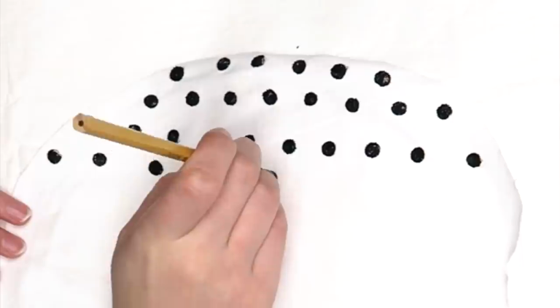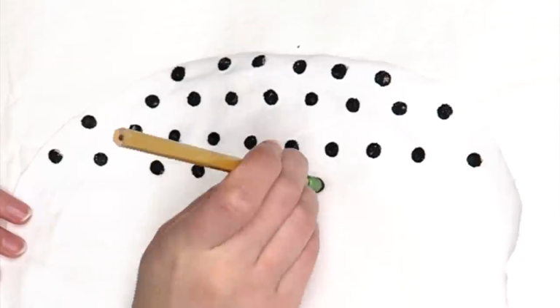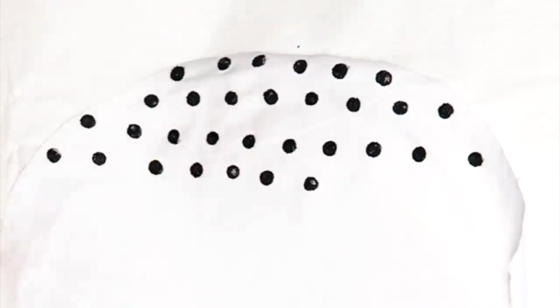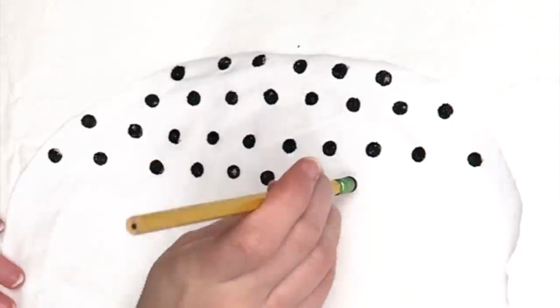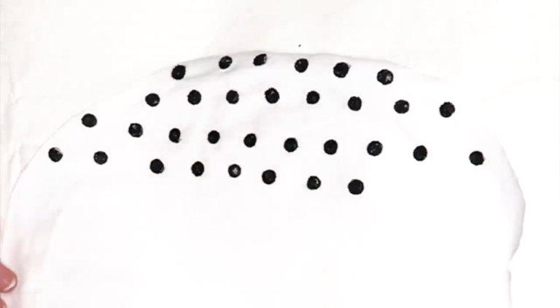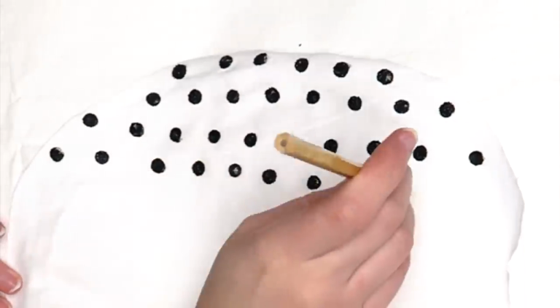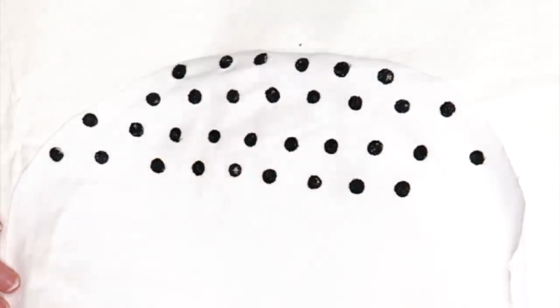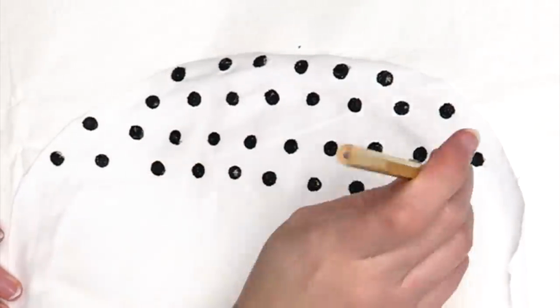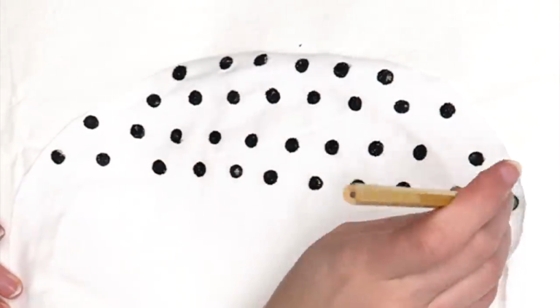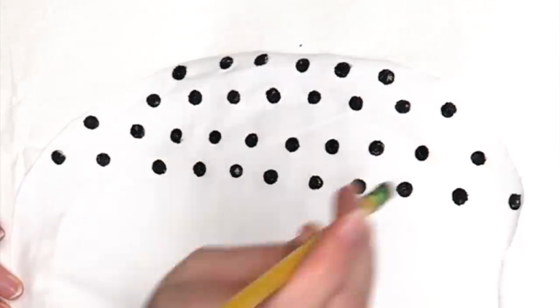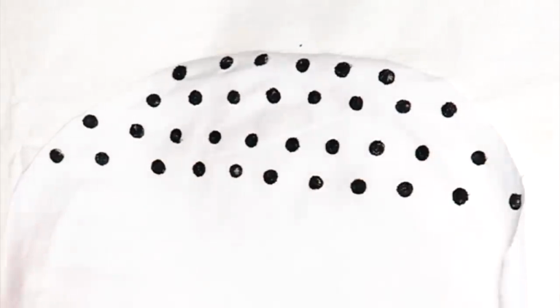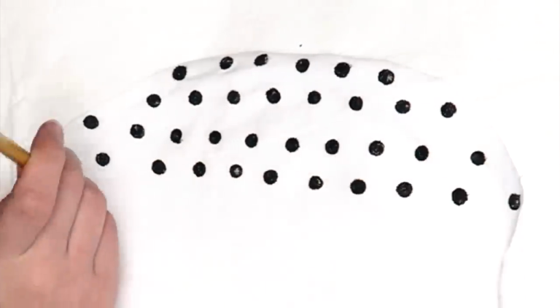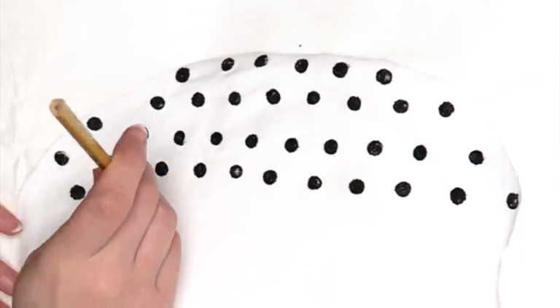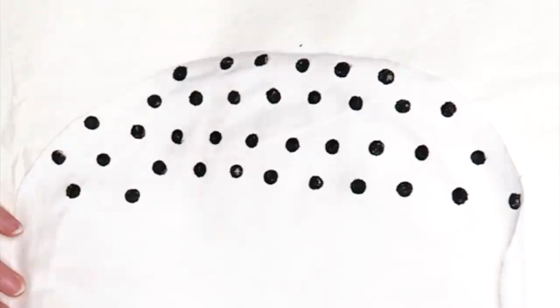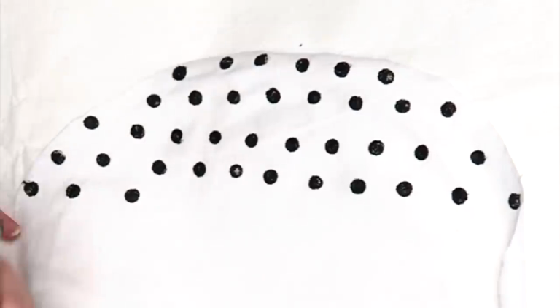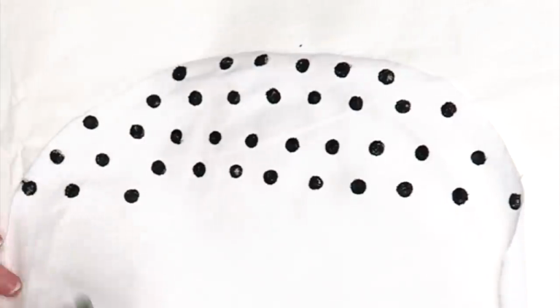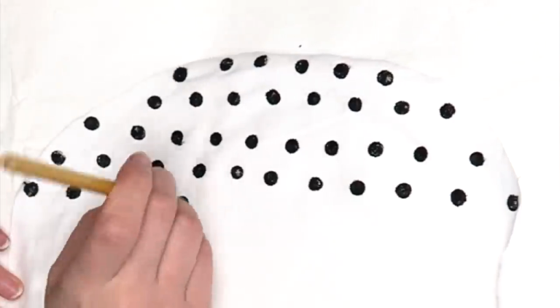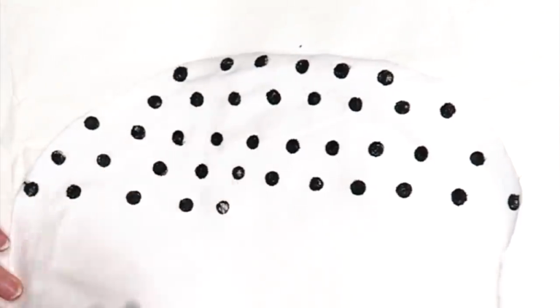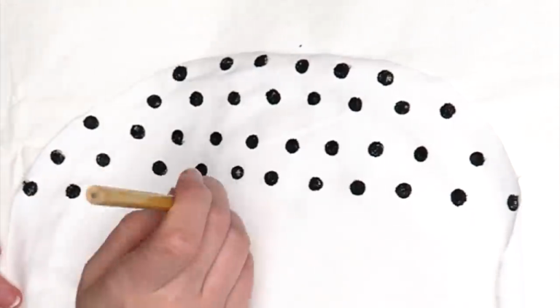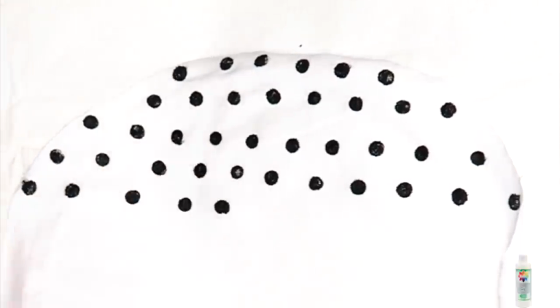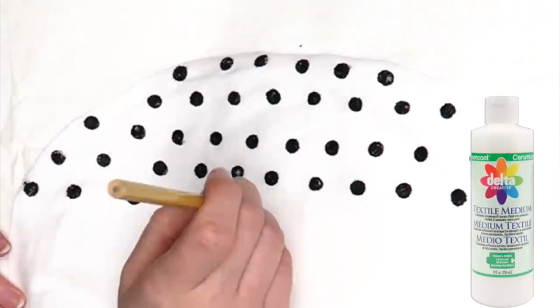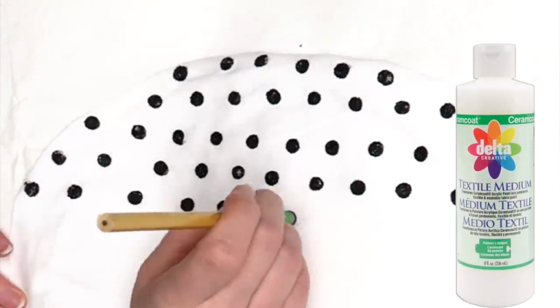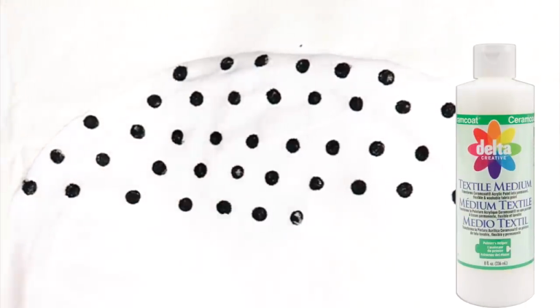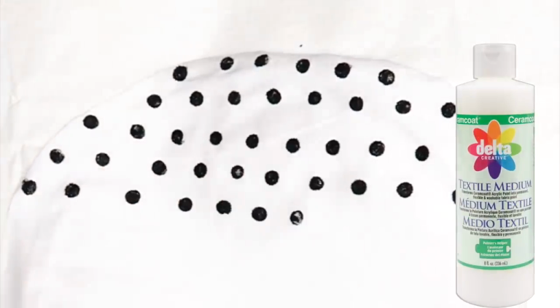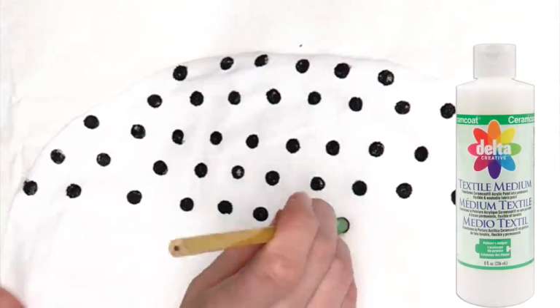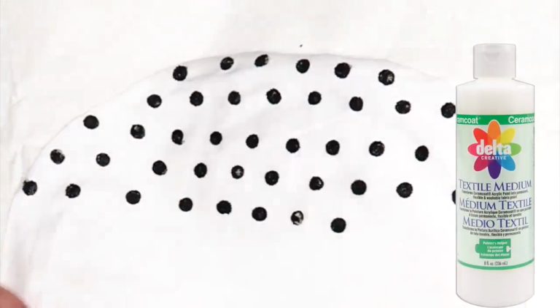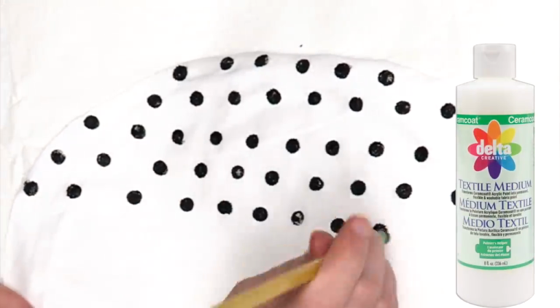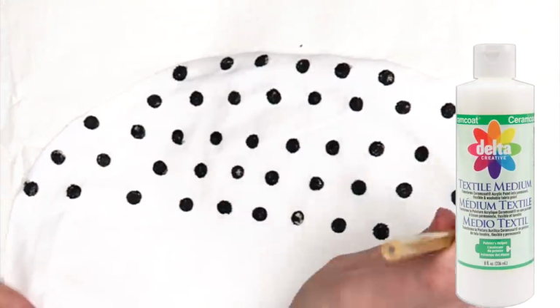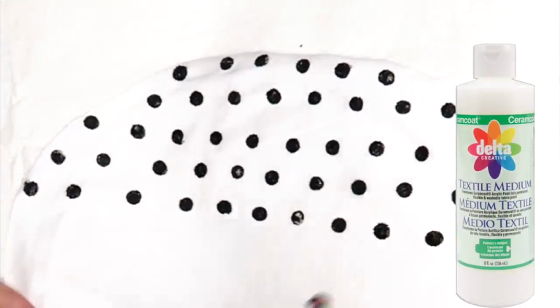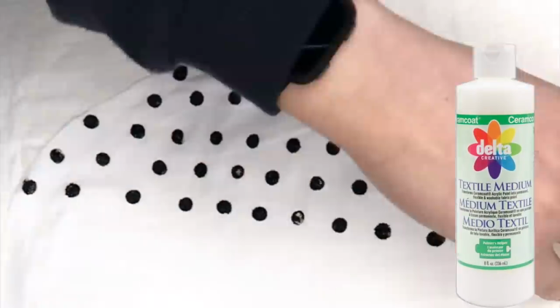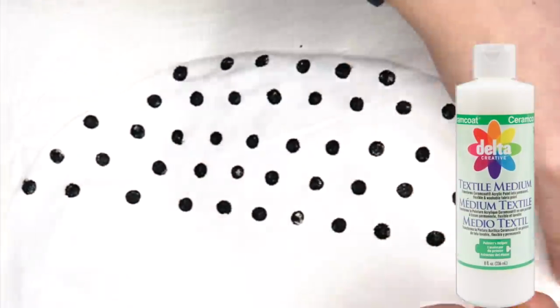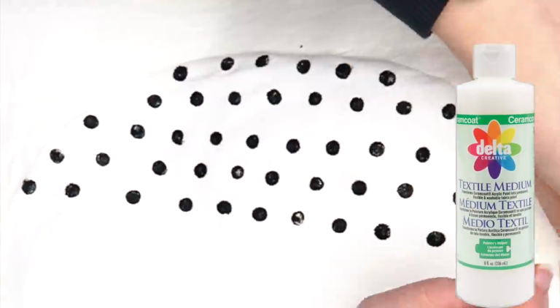If you're anything like me and you only paint fabric once in a while, it's much more cost effective to keep a bottle of this on hand instead of having to go out and buy fabric paint.